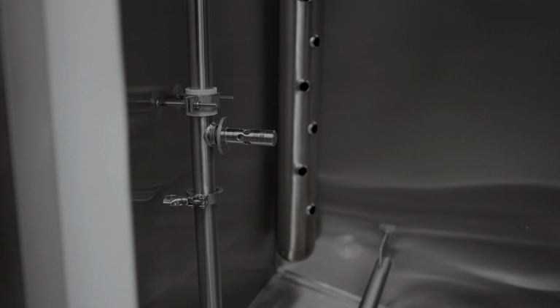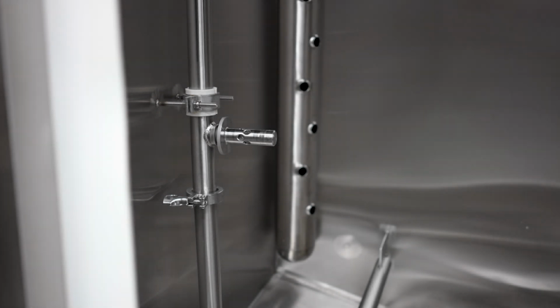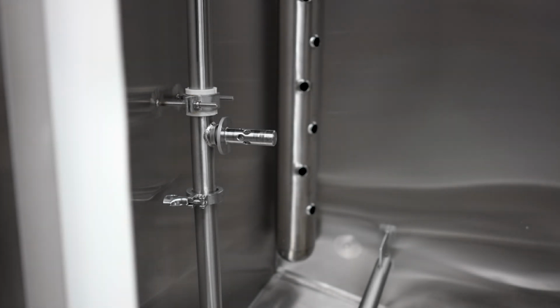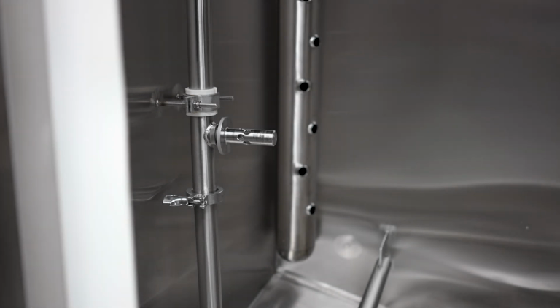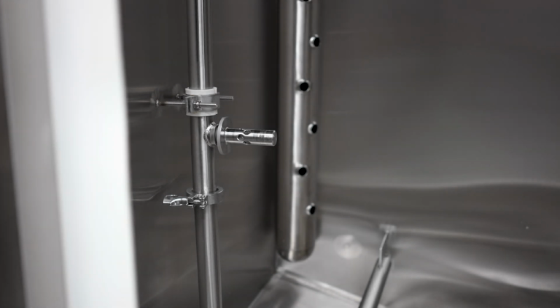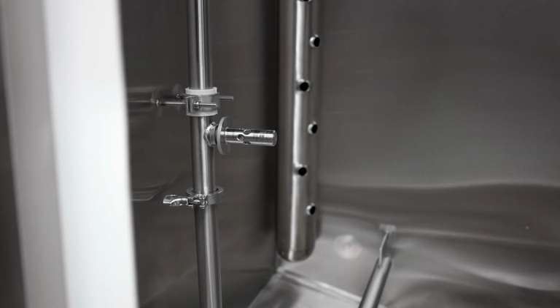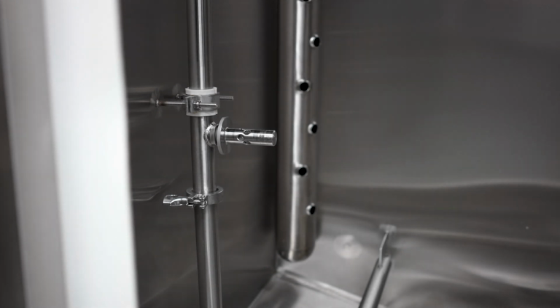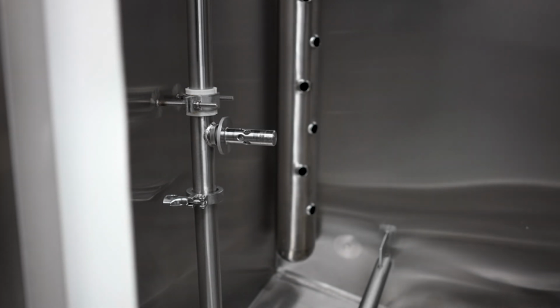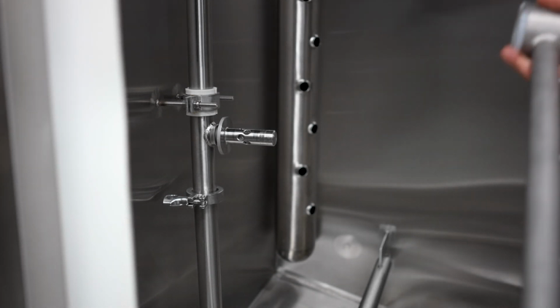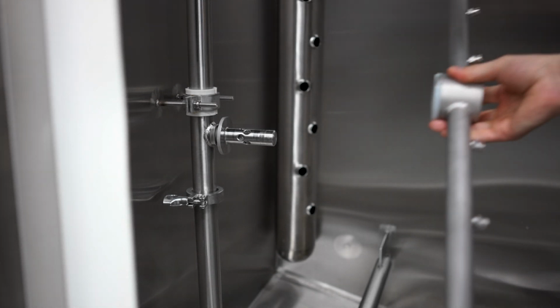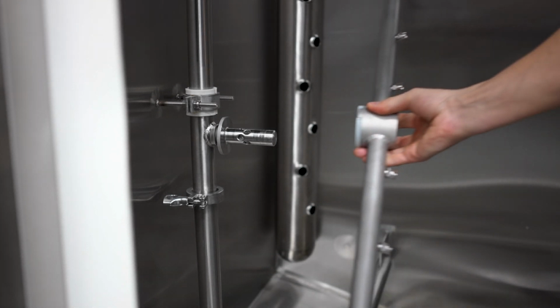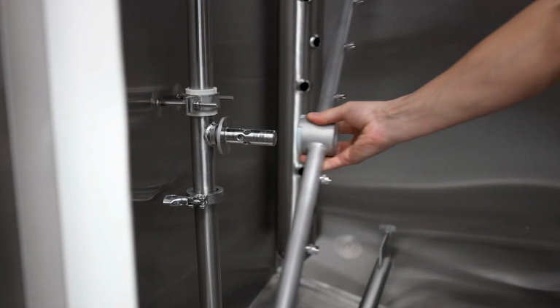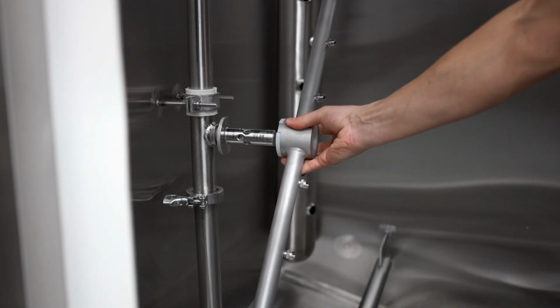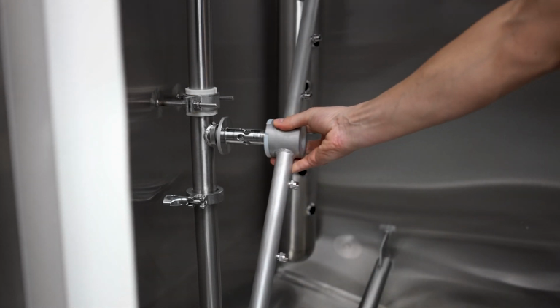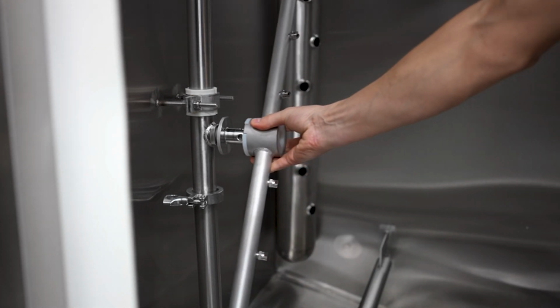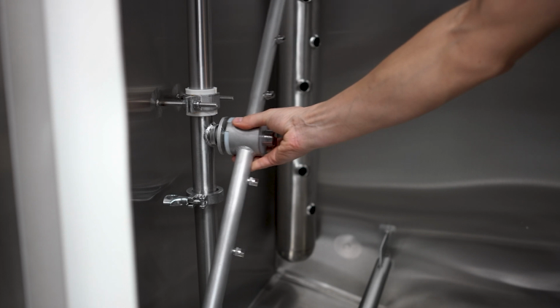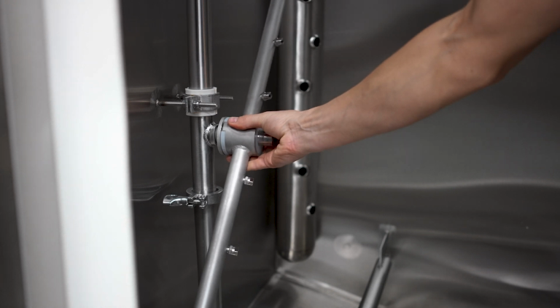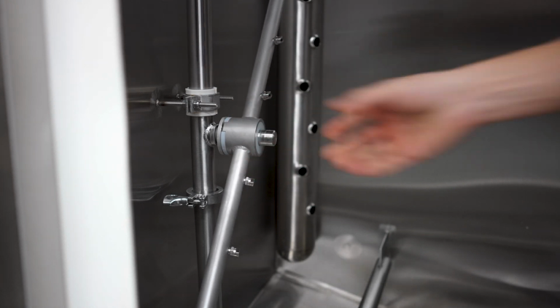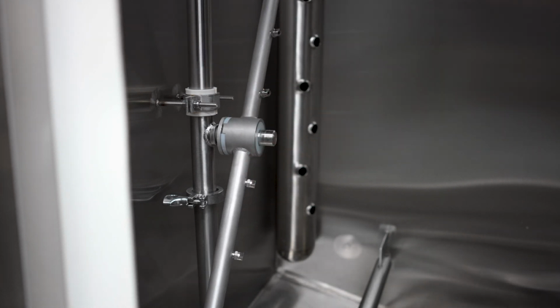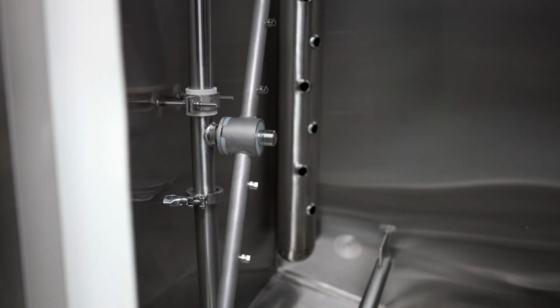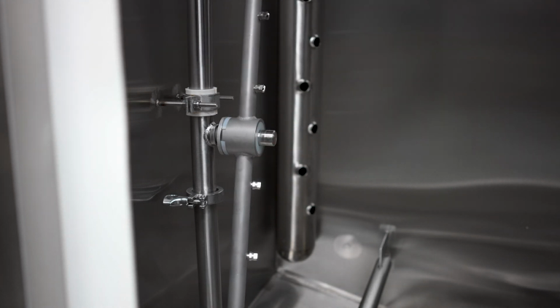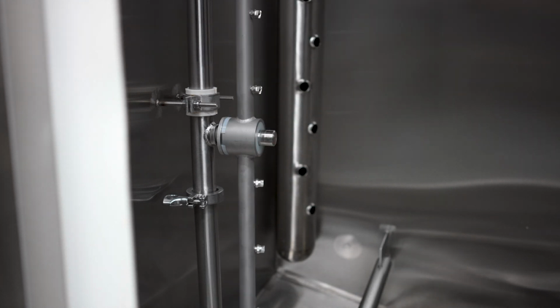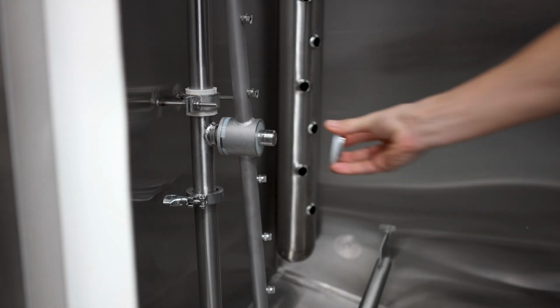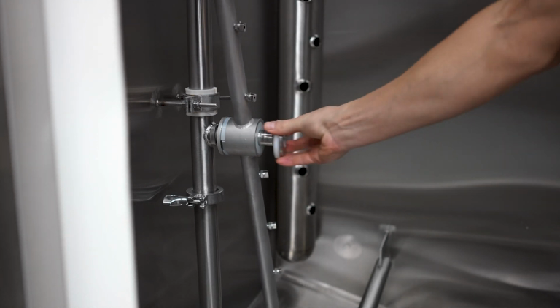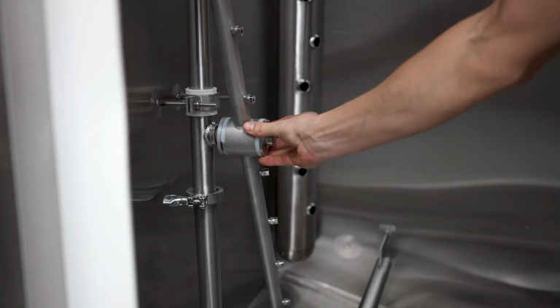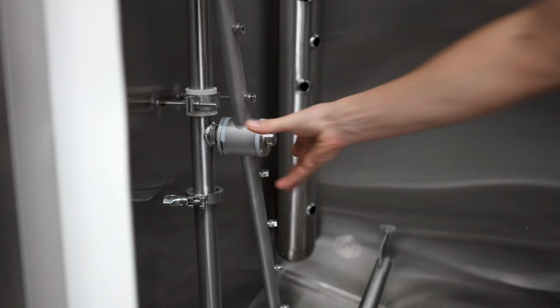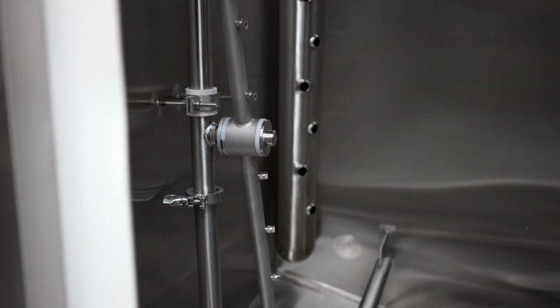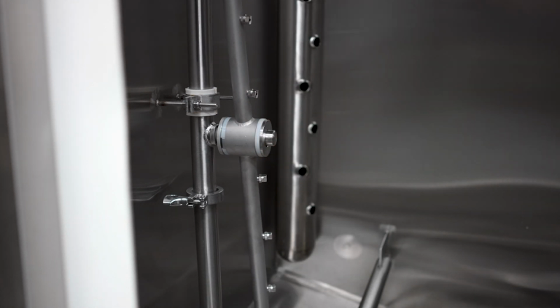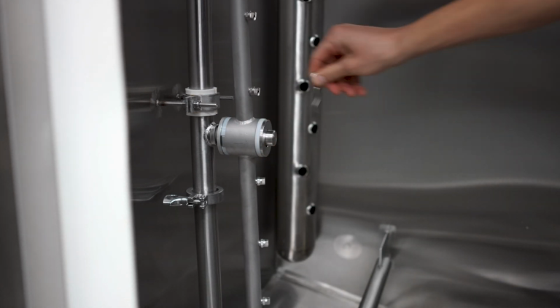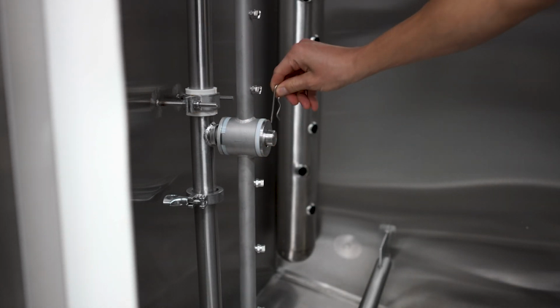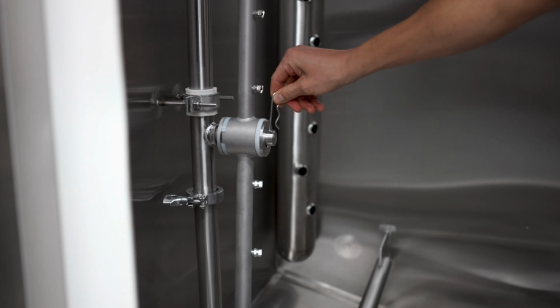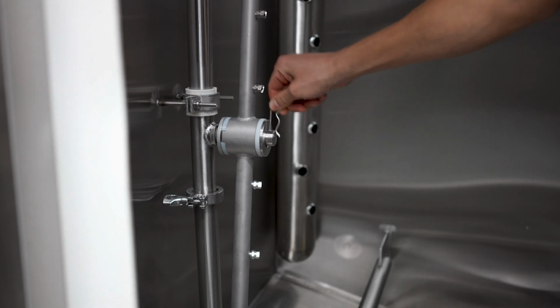To reassemble the rotary spray manifold, you just slide the bushing over, place the washers back on, and reinsert the hairpin clip.